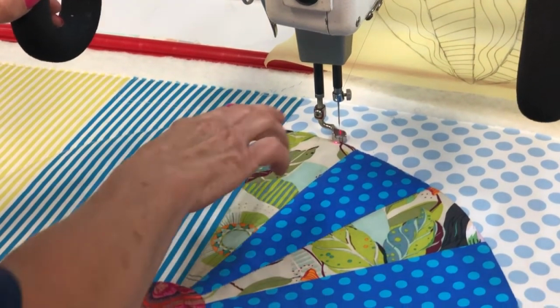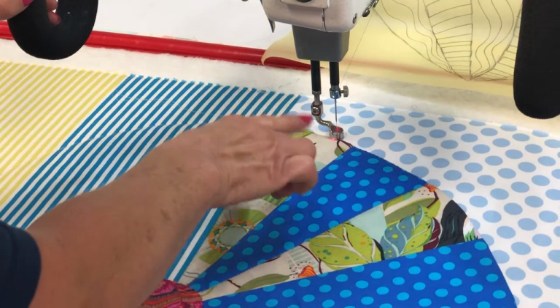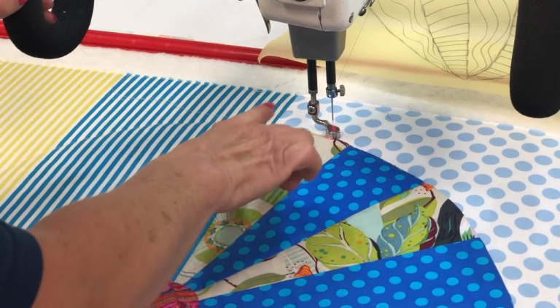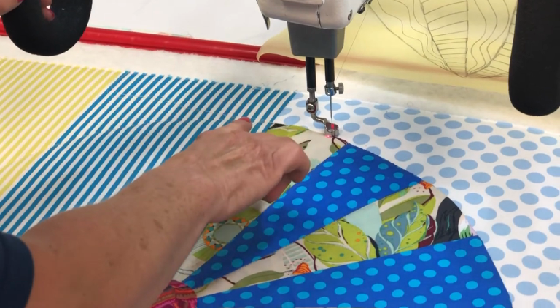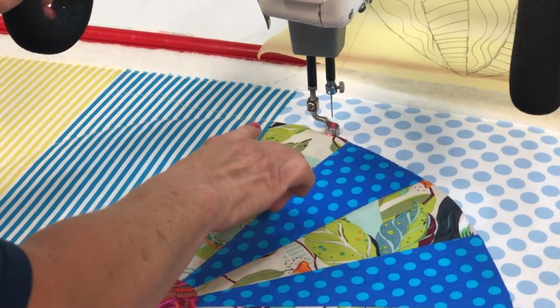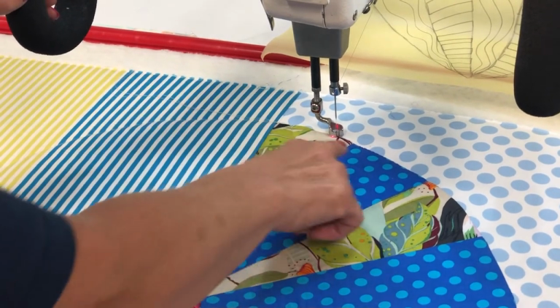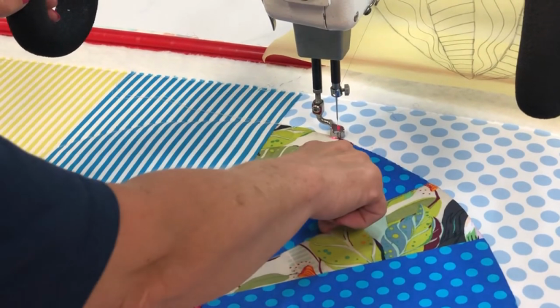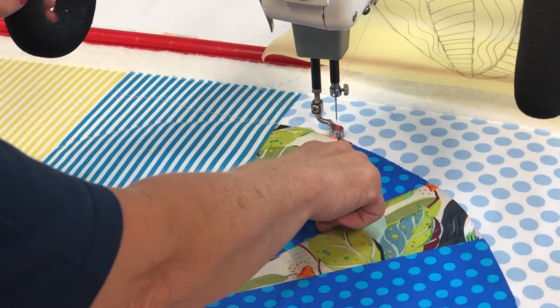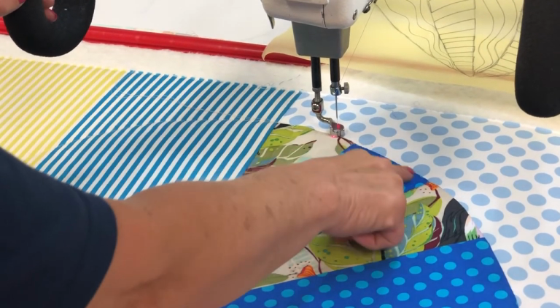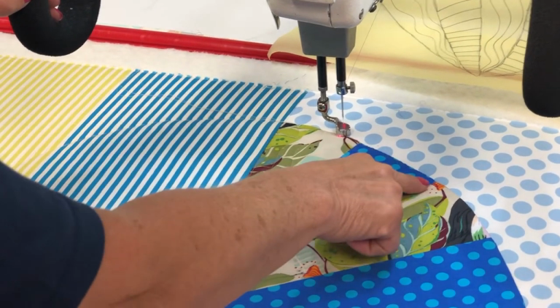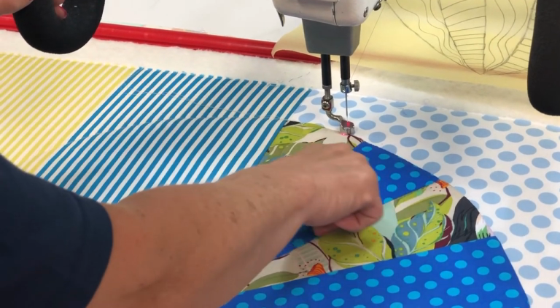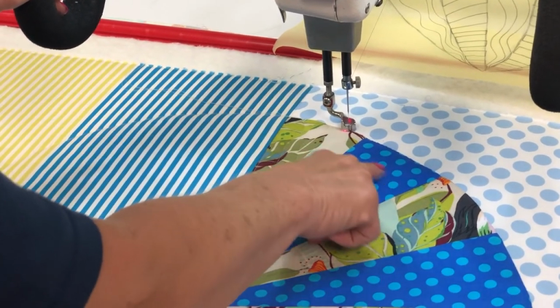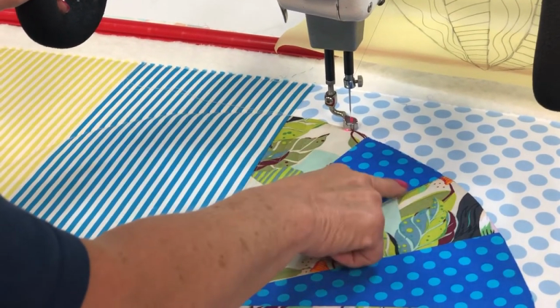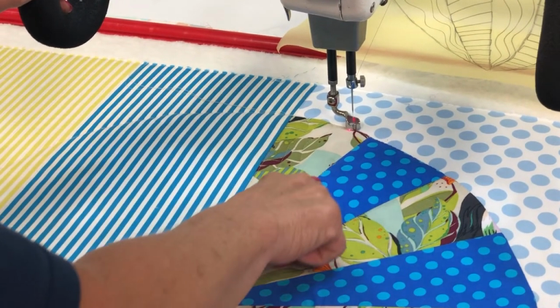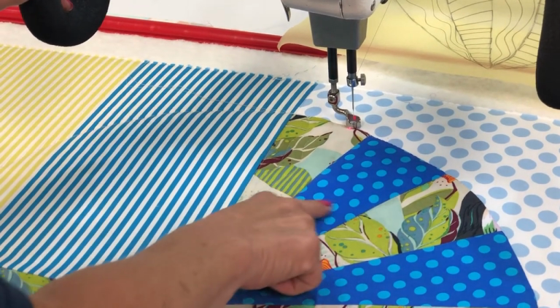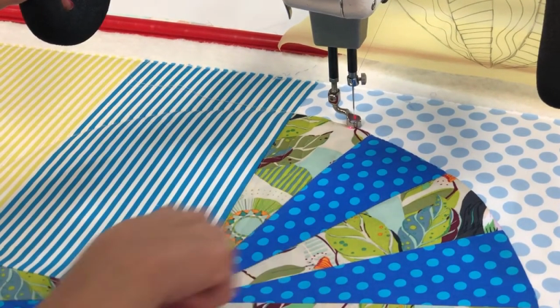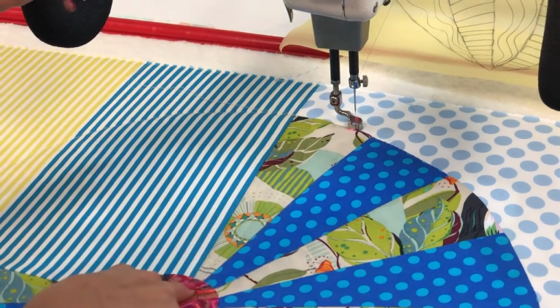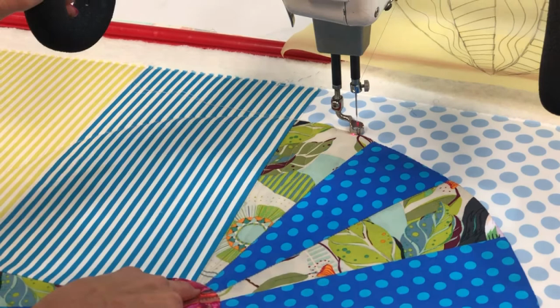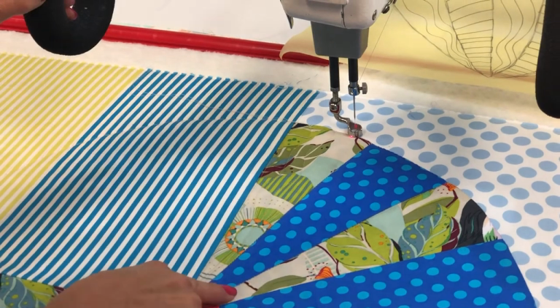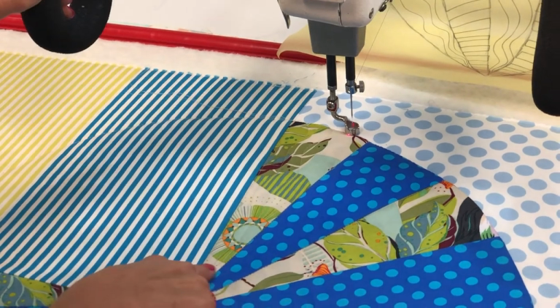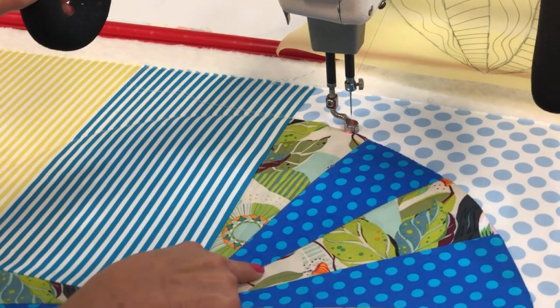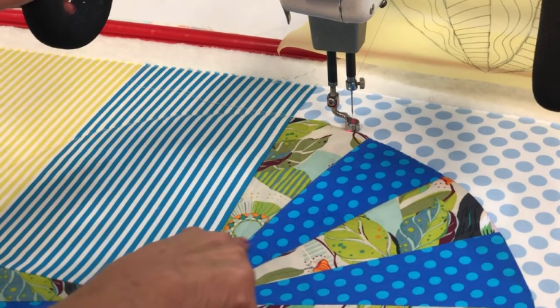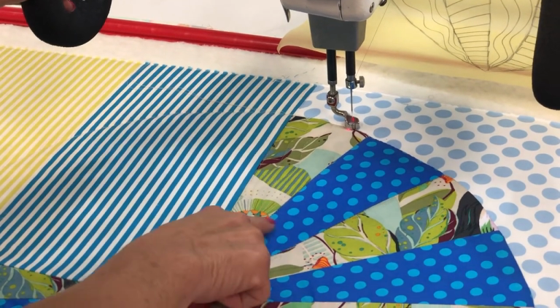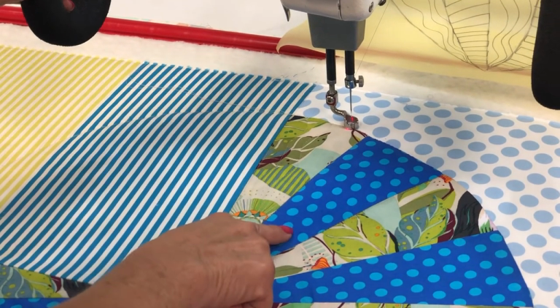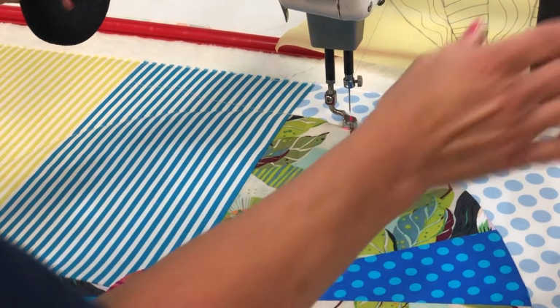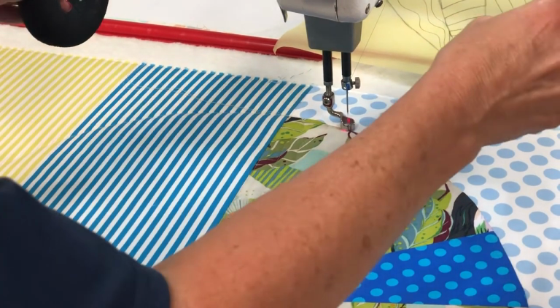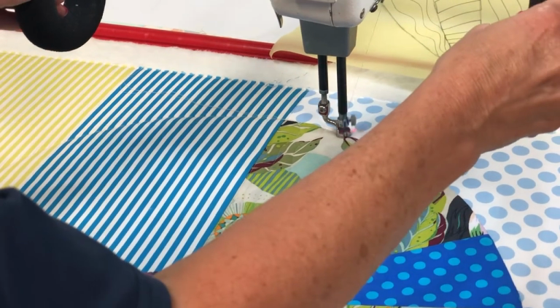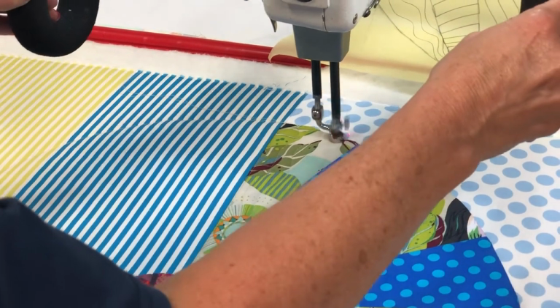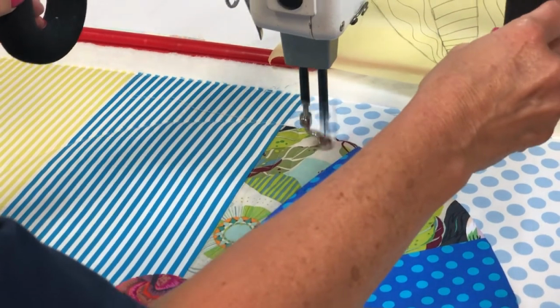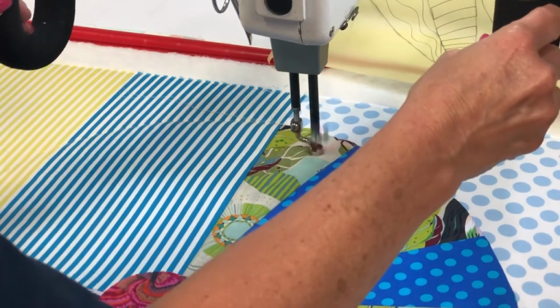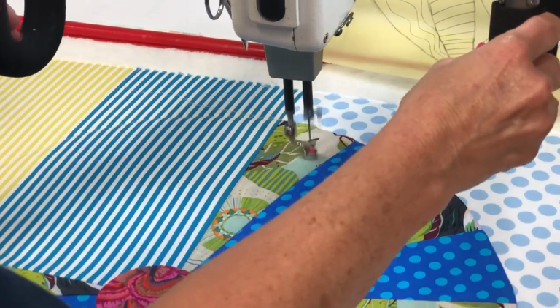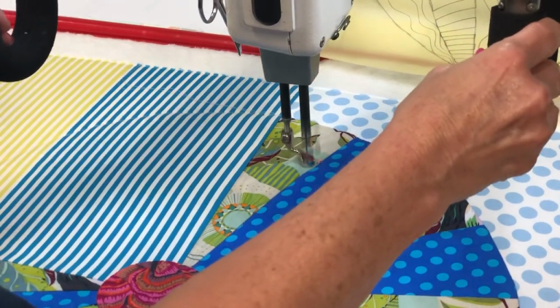You could start up here at the top and come down, but I think it's easier to start from the bottom and work your way up. So I'm going to do my third squiggly line.